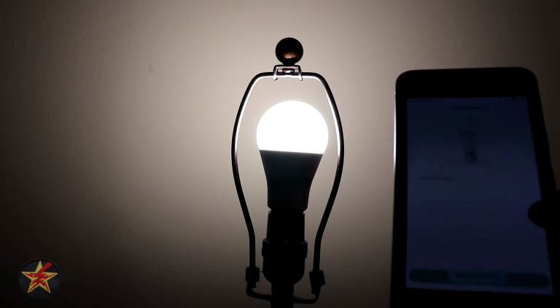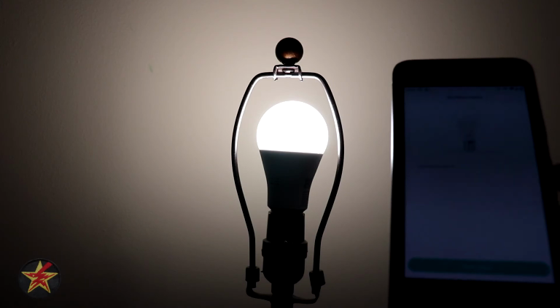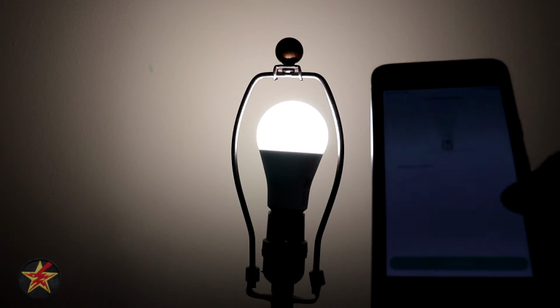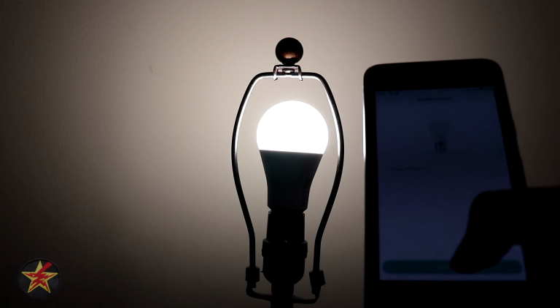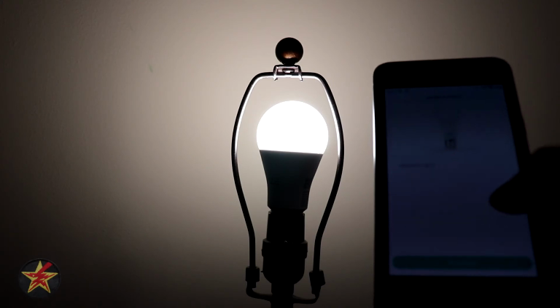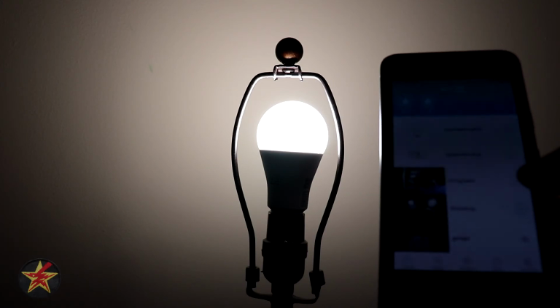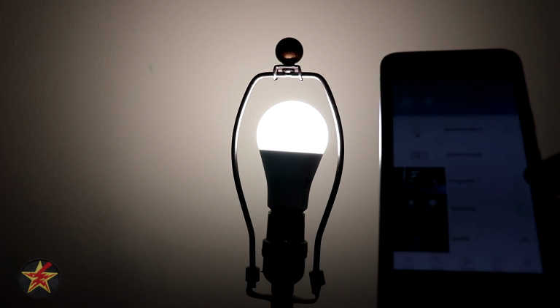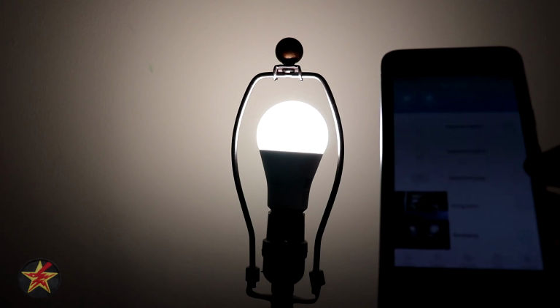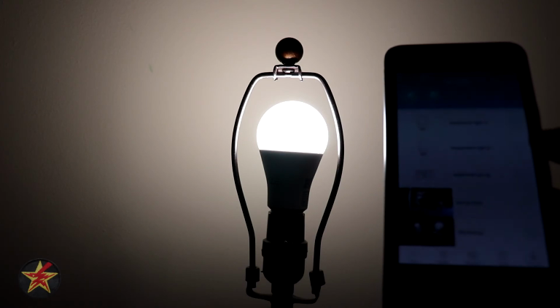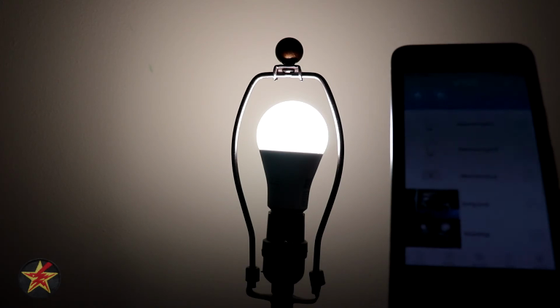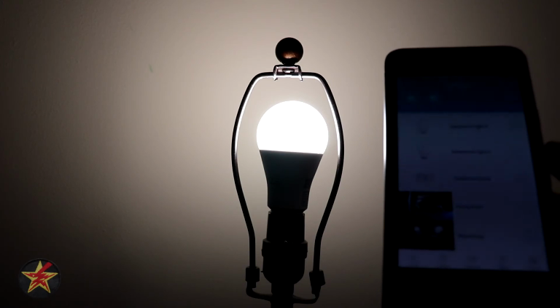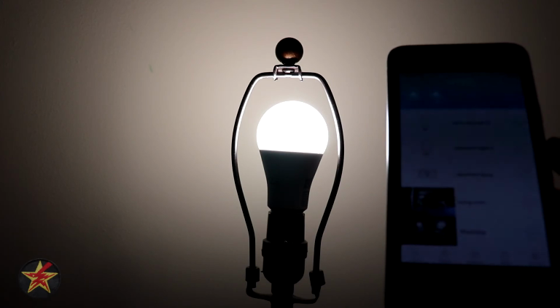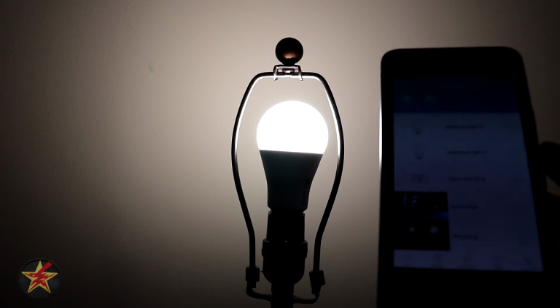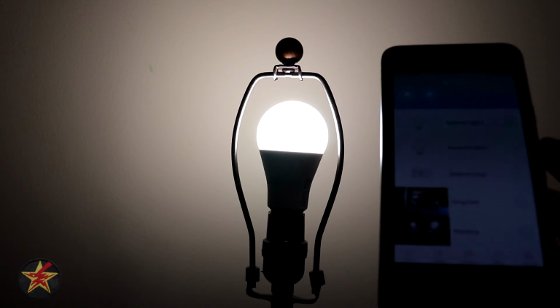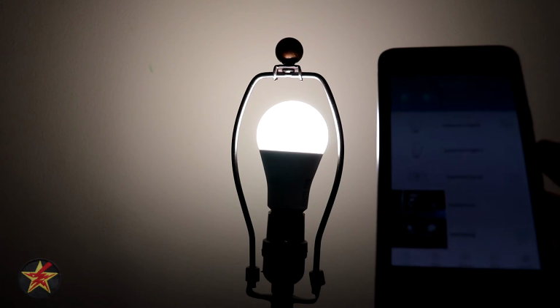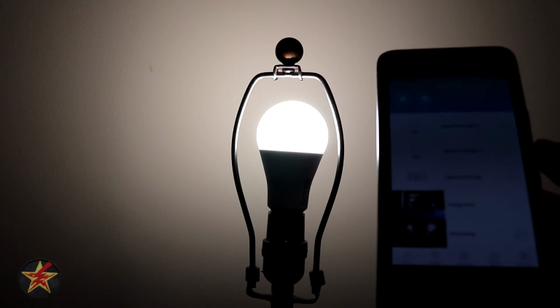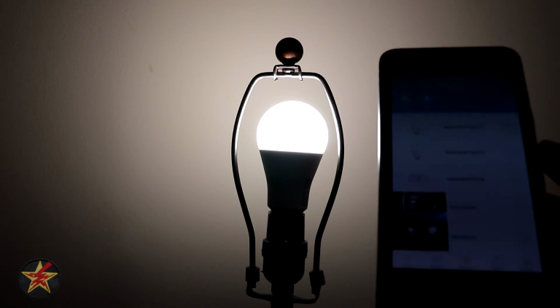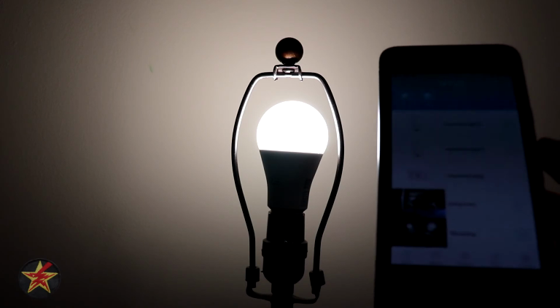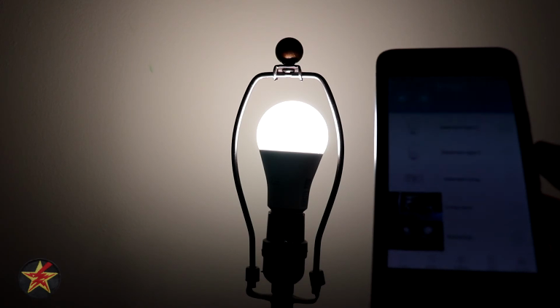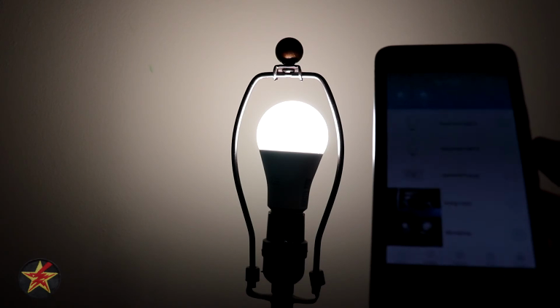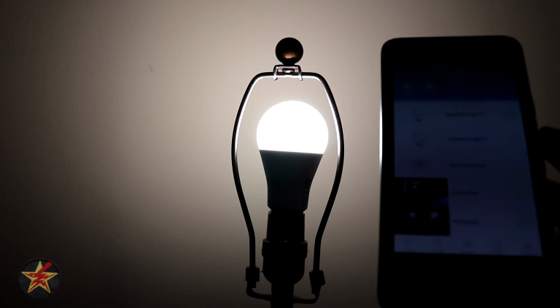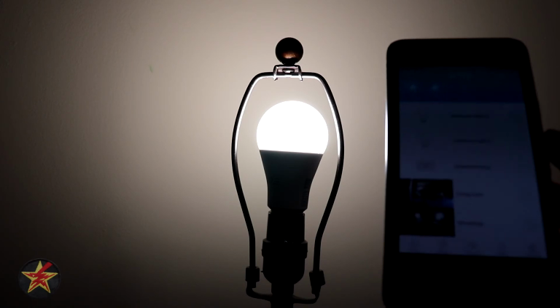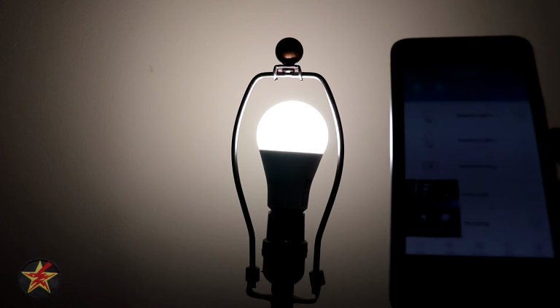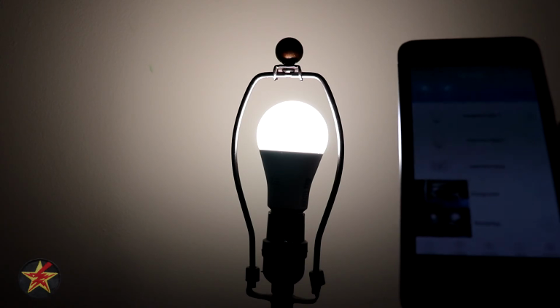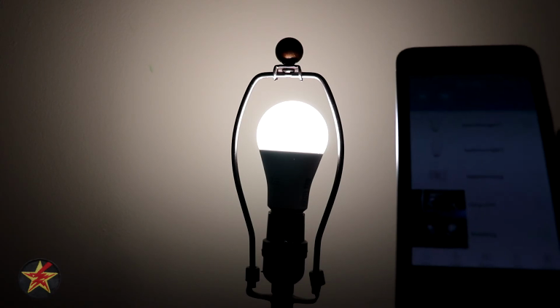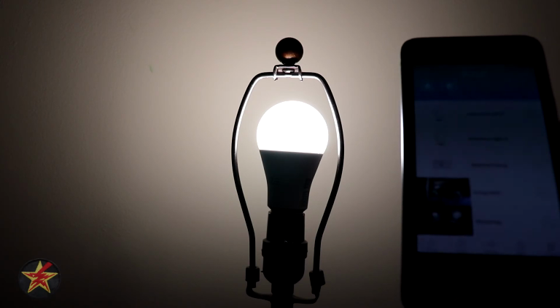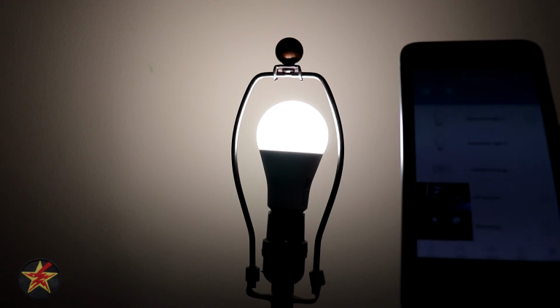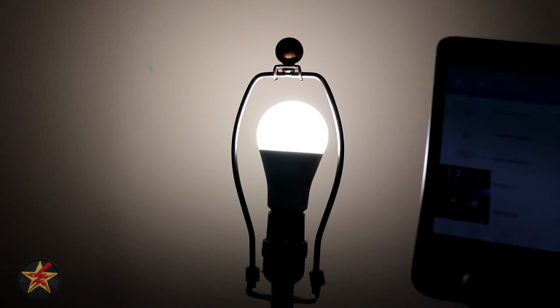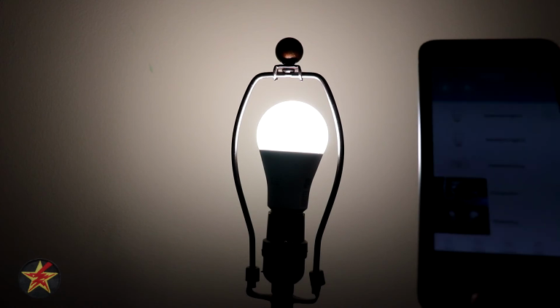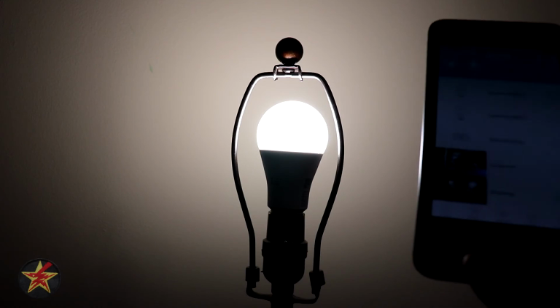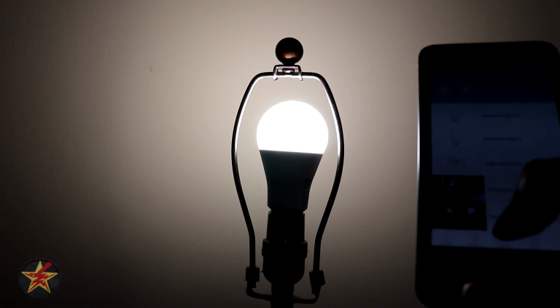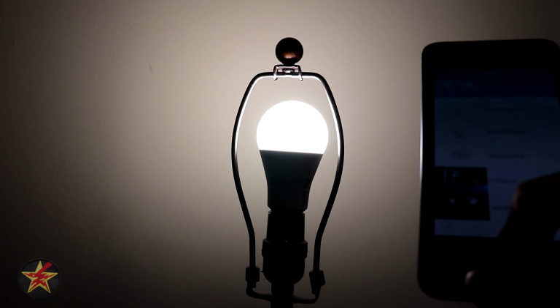So two different styles of setup — one having to actually cycle the light on and off, and another not having to cycle it.